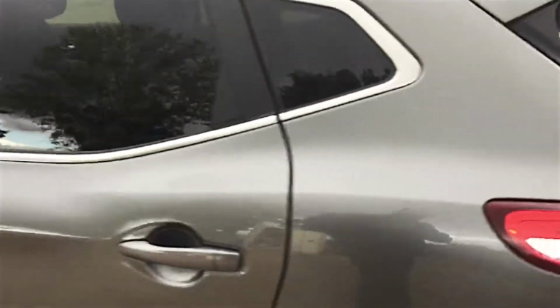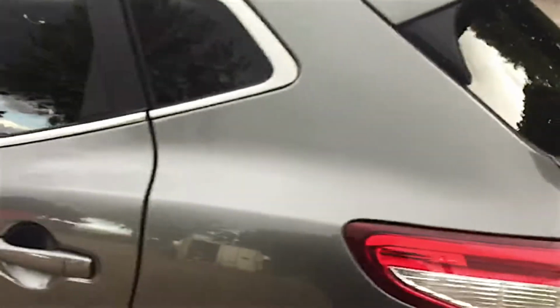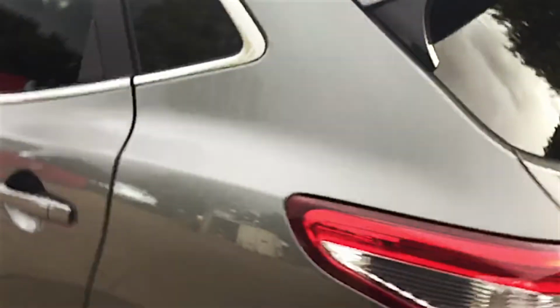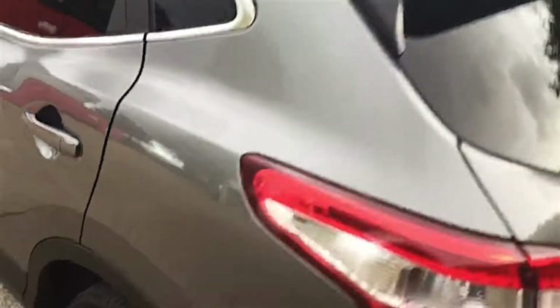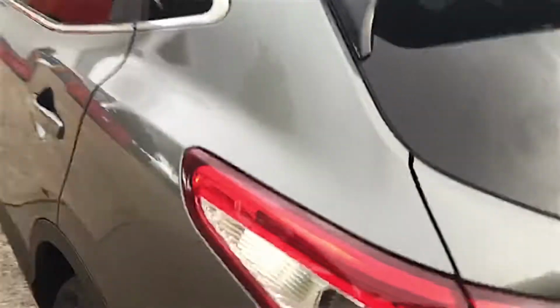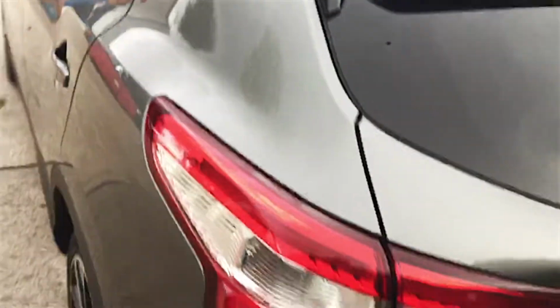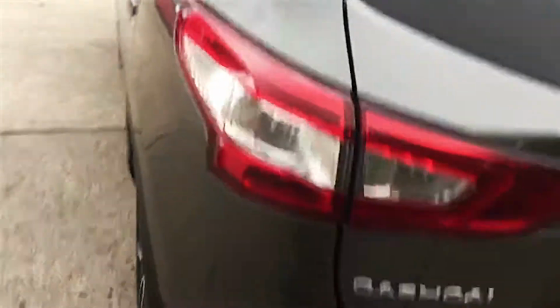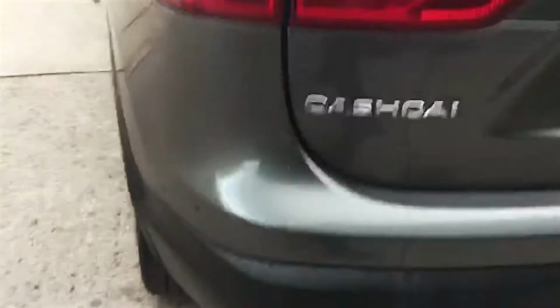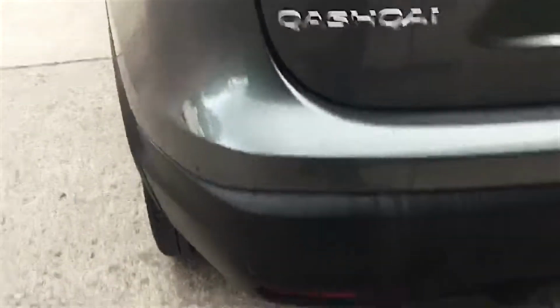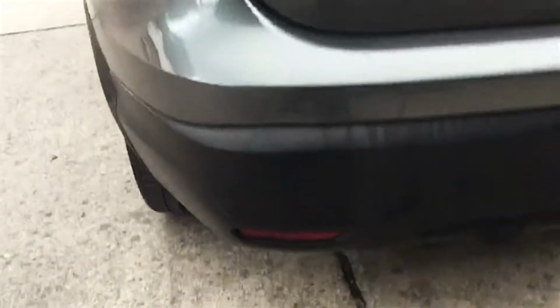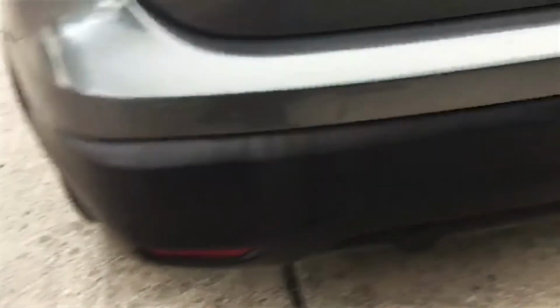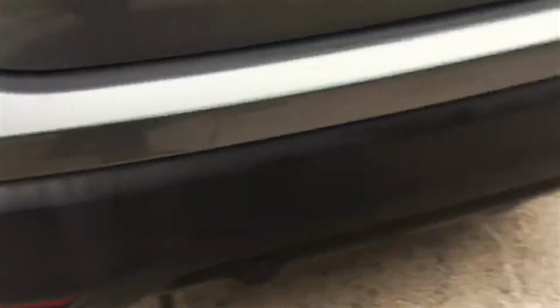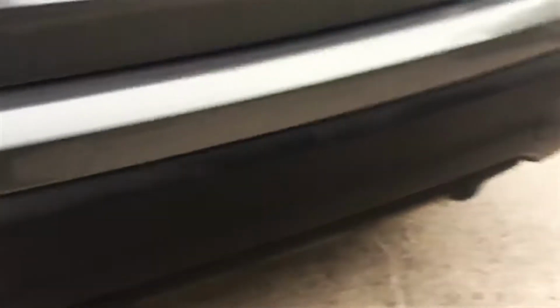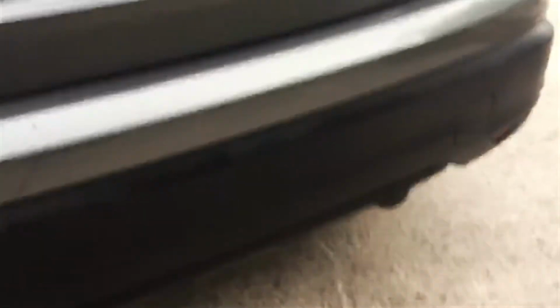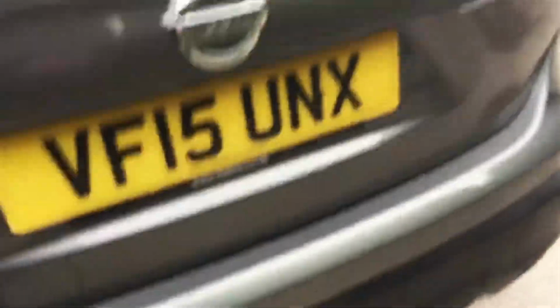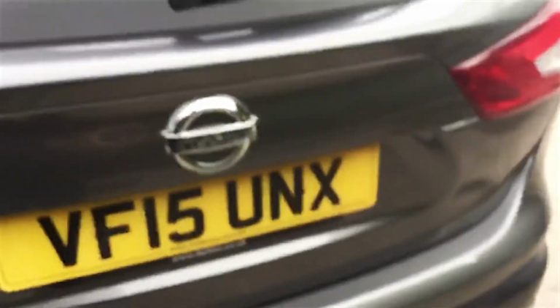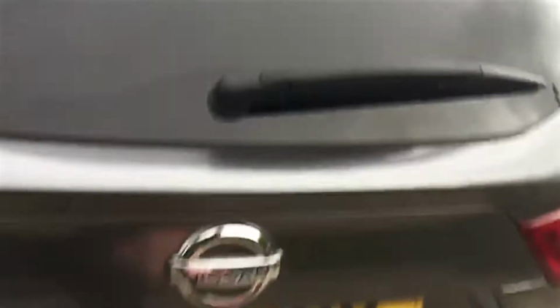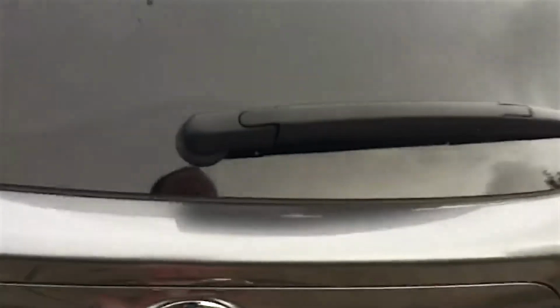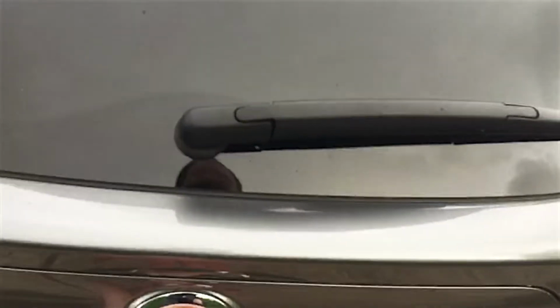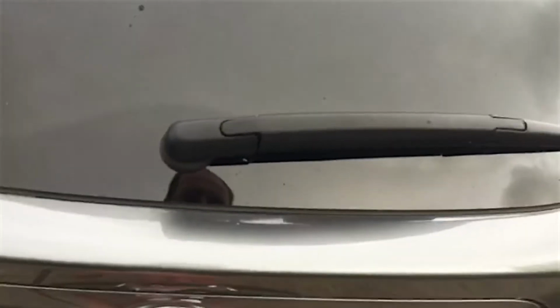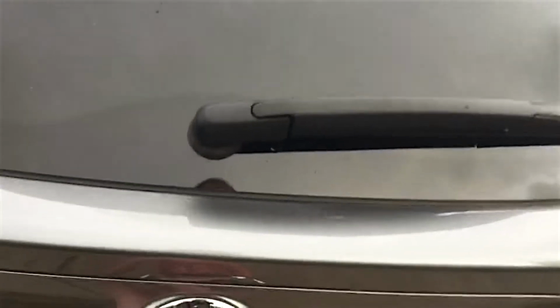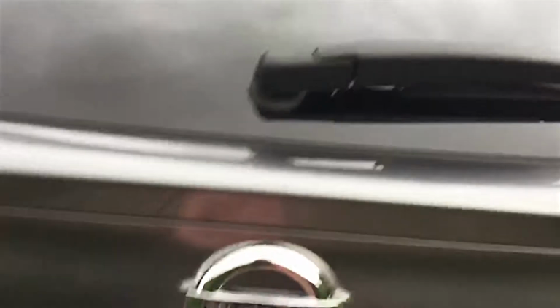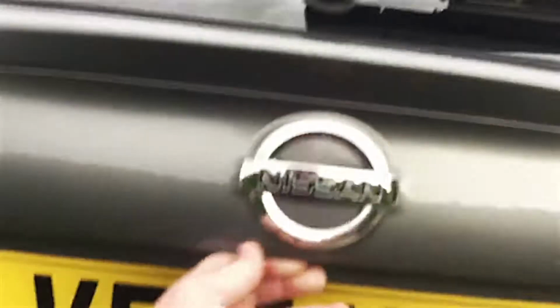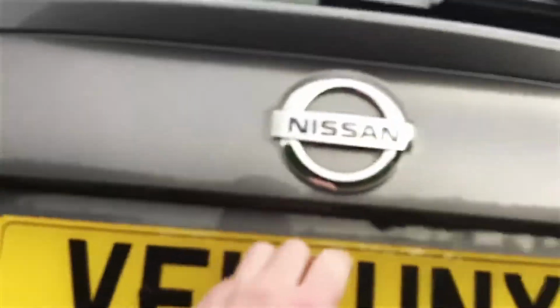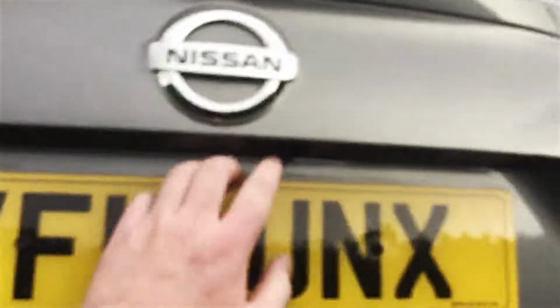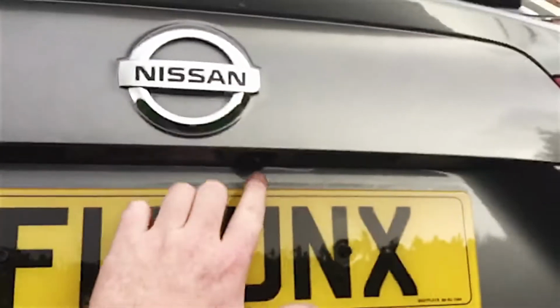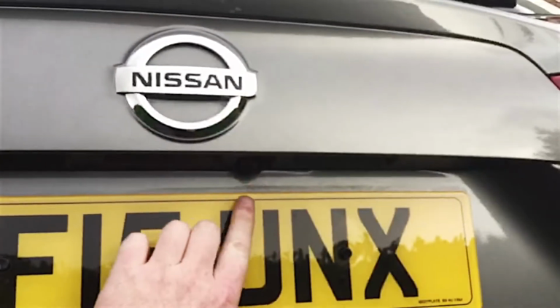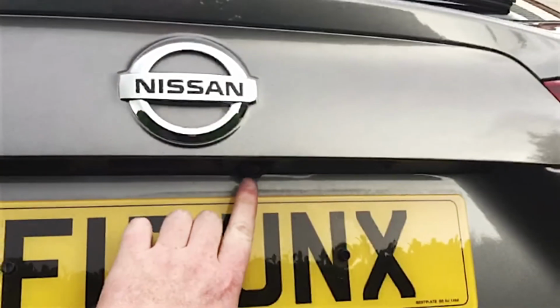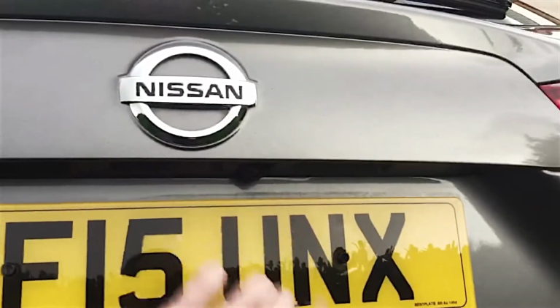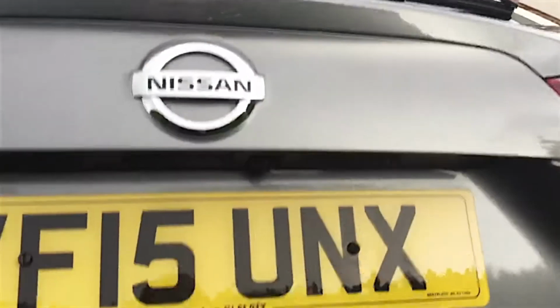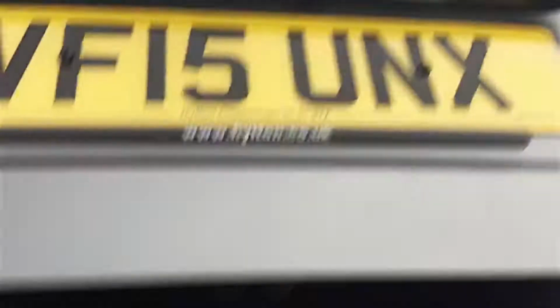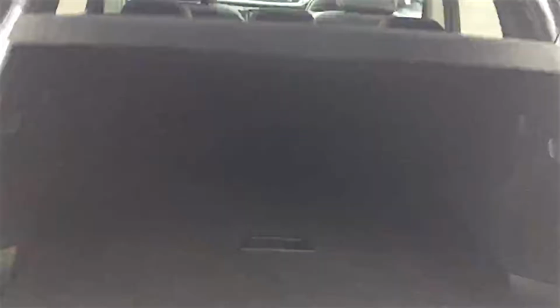Moving around to the rear, you'll see the nice flowing brake light and also the rear parking sensors as mentioned a few moments ago. Underneath the Nissan logo there's a one-touch button here as well, and you'll see the second of the four cameras — that's the rear camera there.